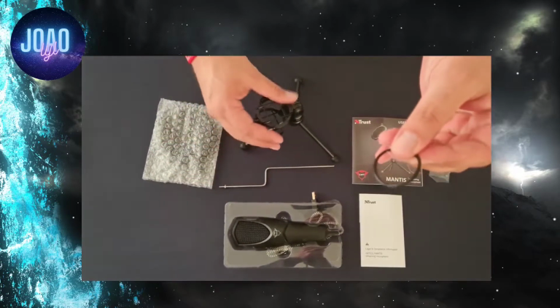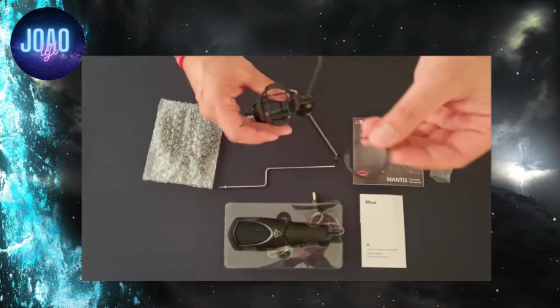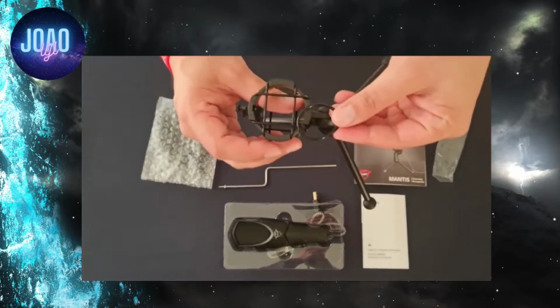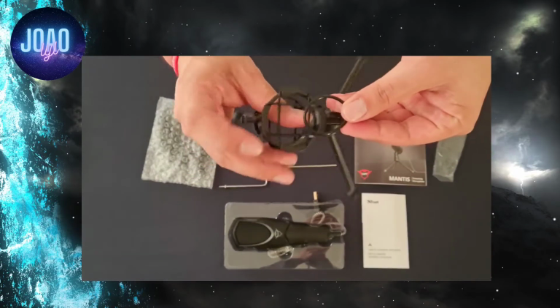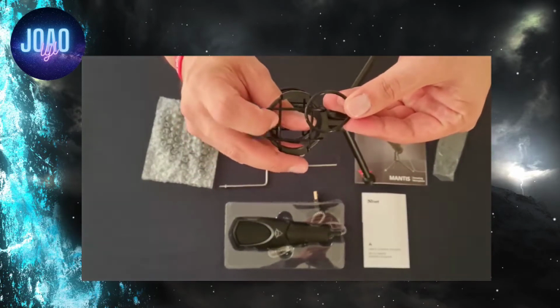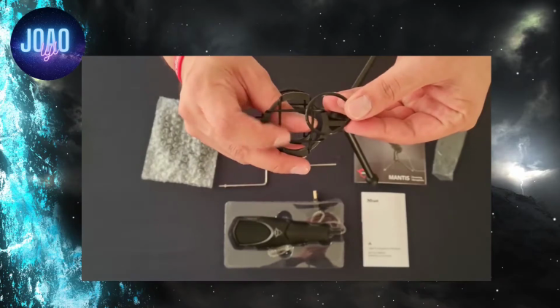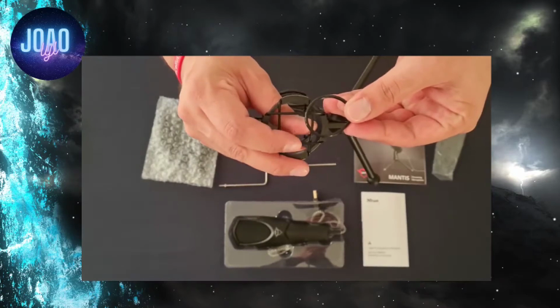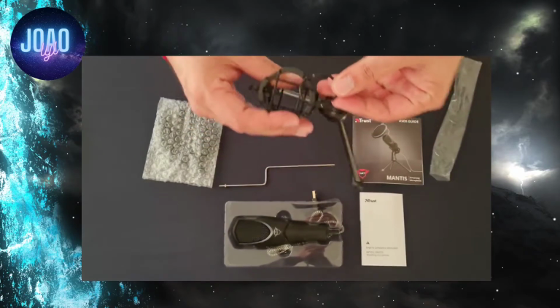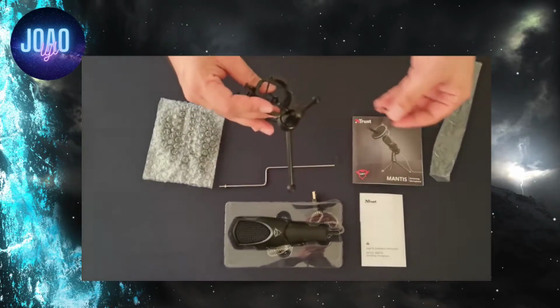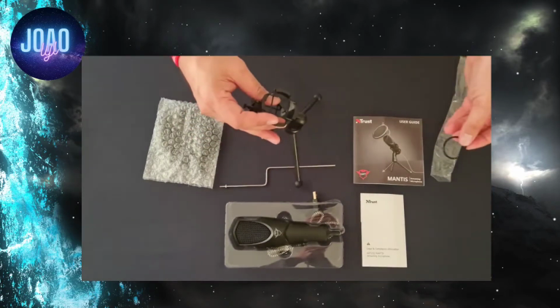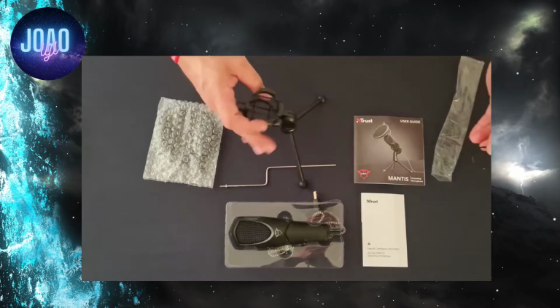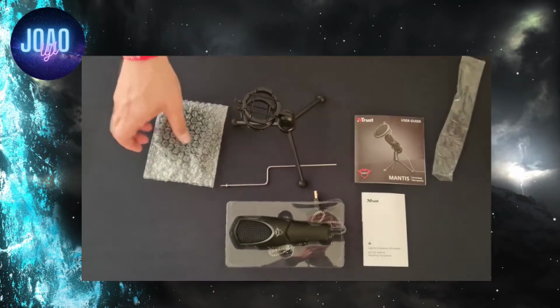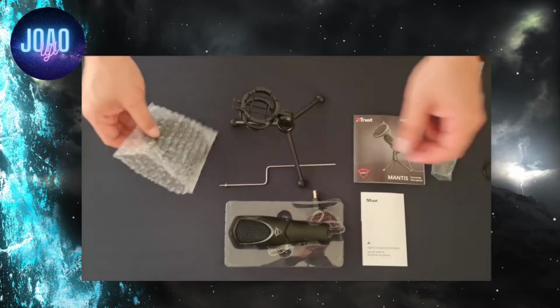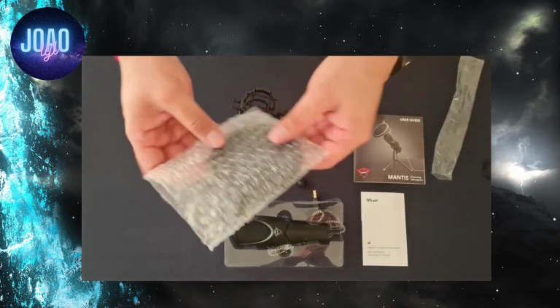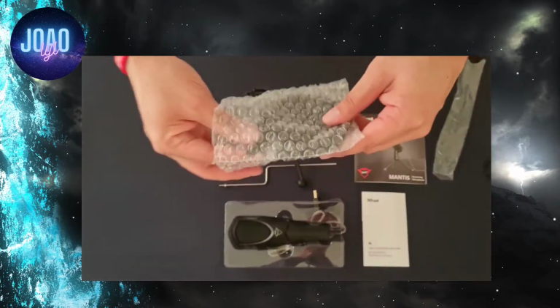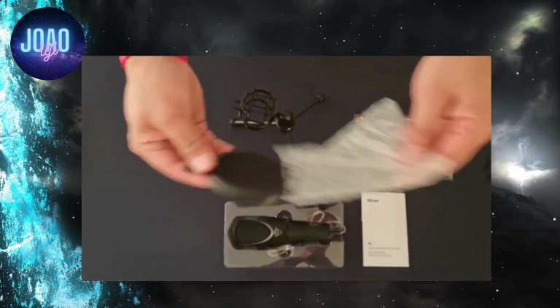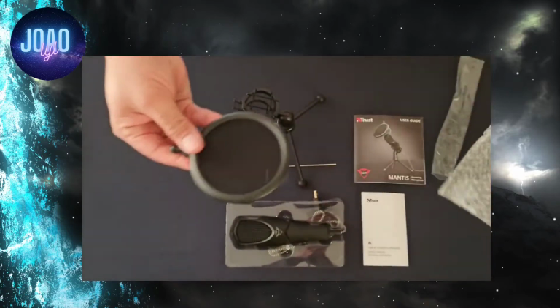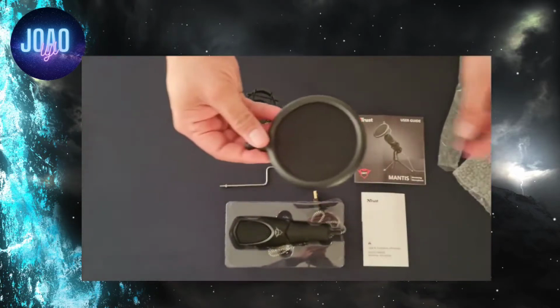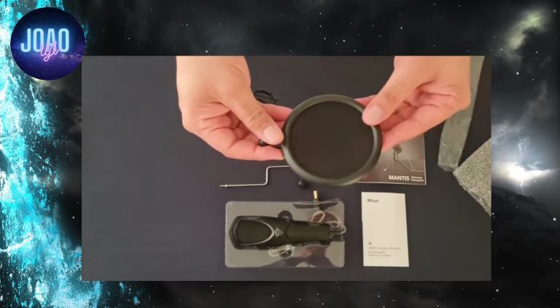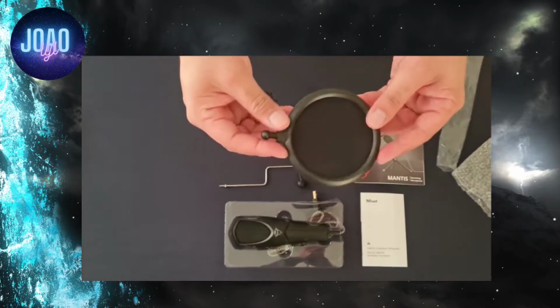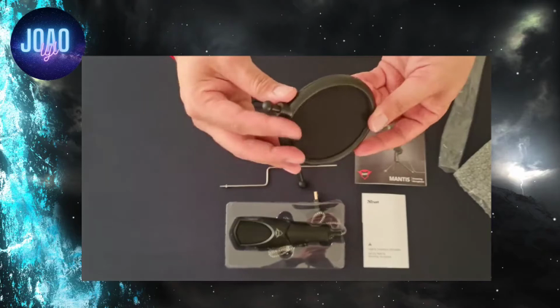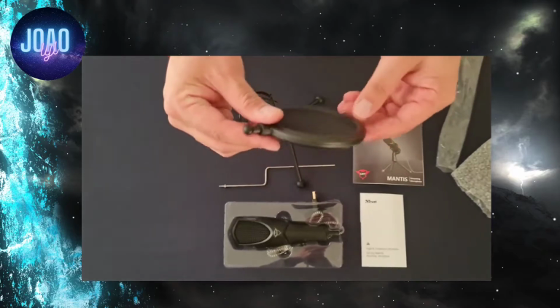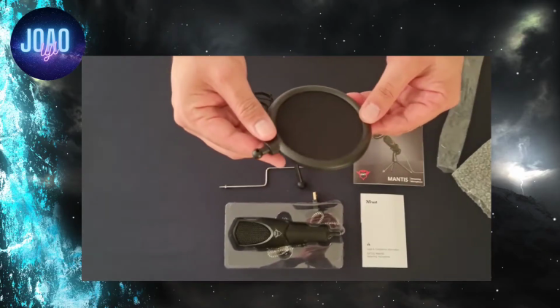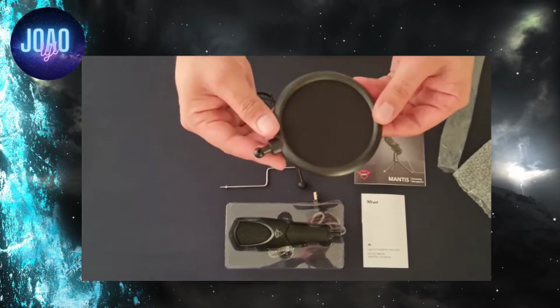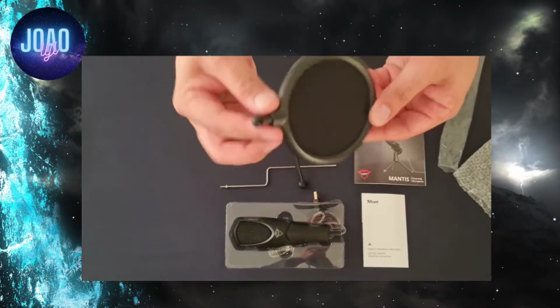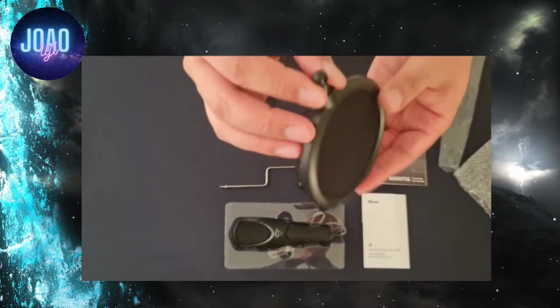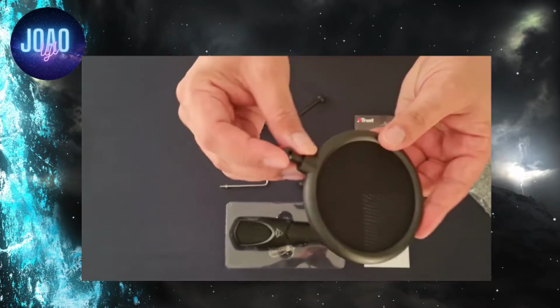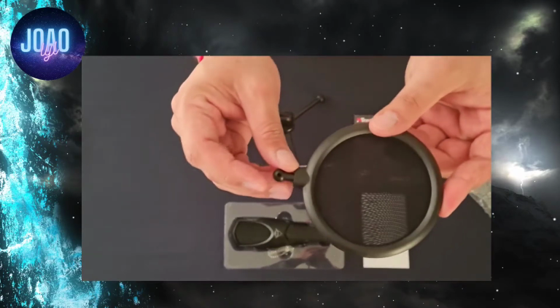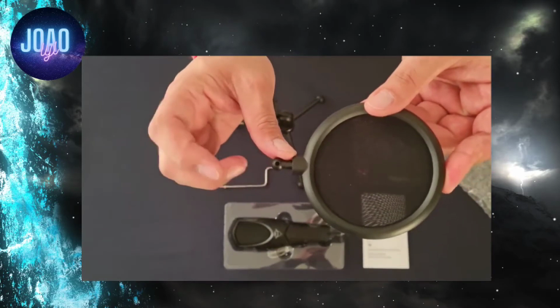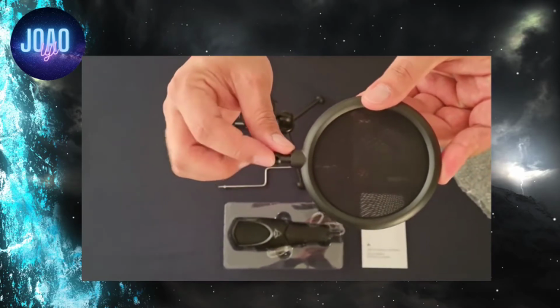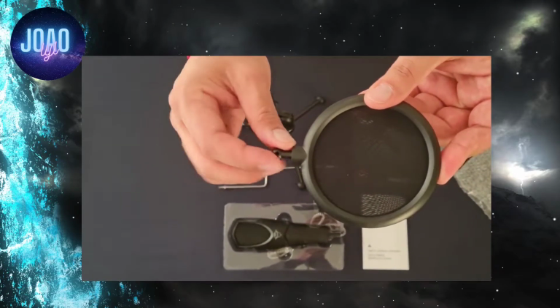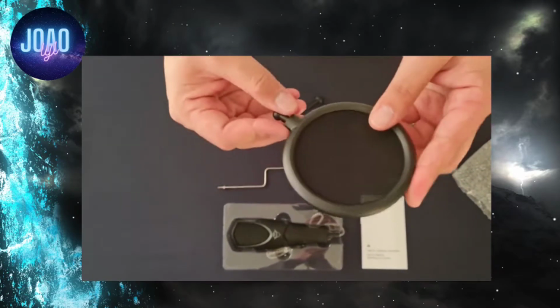You have your pop filter rod with an extra elastic band and also a nut on top to adjust the tightness of your pop filter. The extra elastic band is in case one of the bands break, which is from the shock resistance on your tripod, along with your pop filter and user manual.